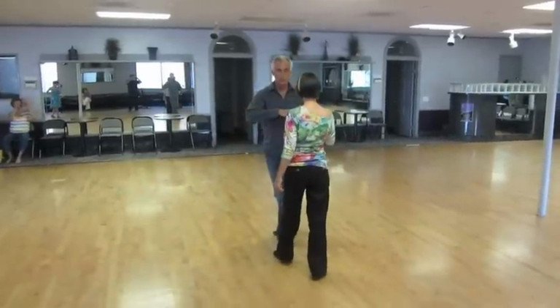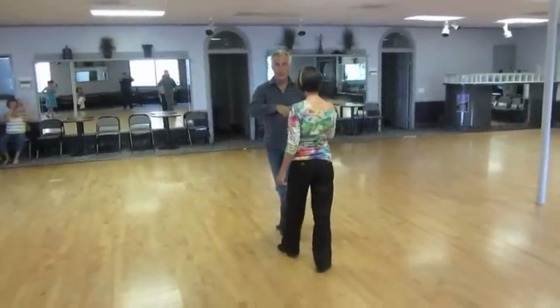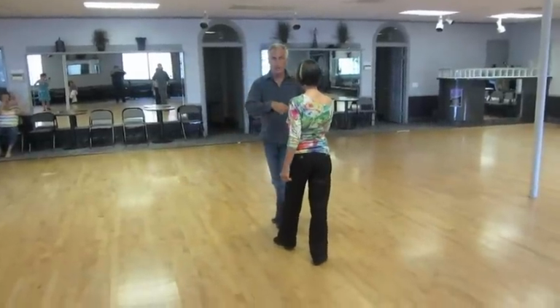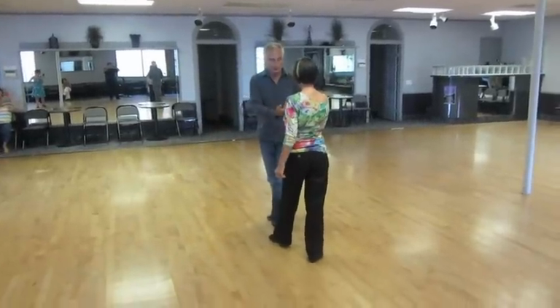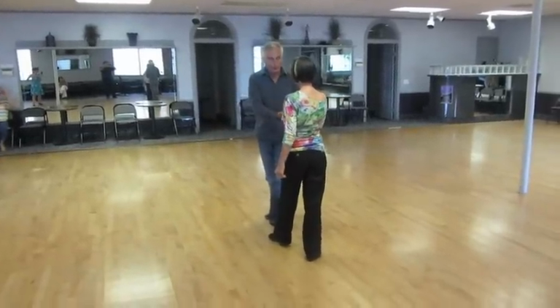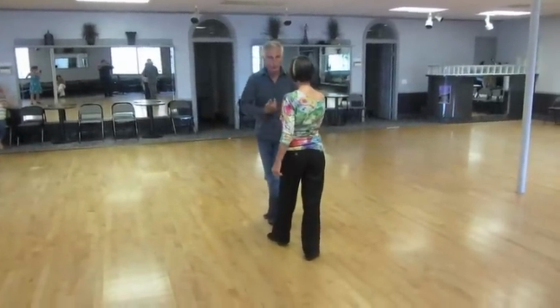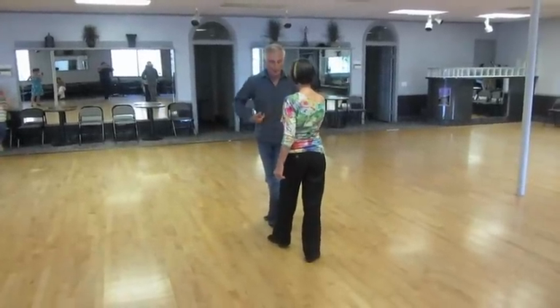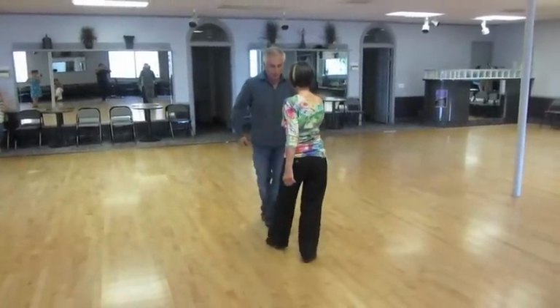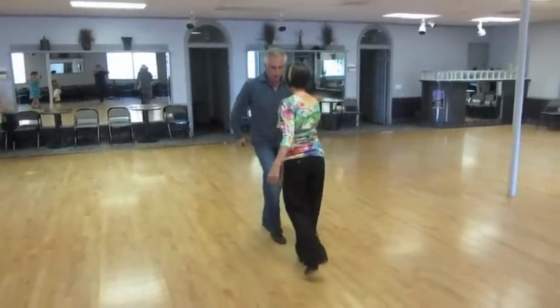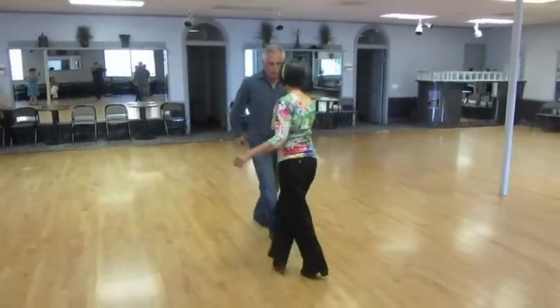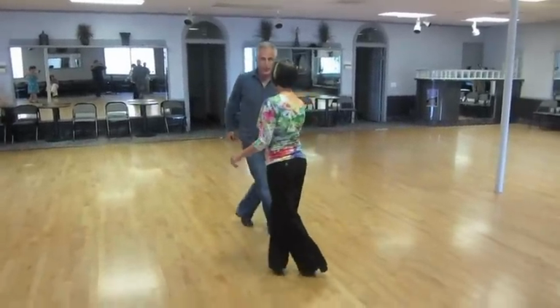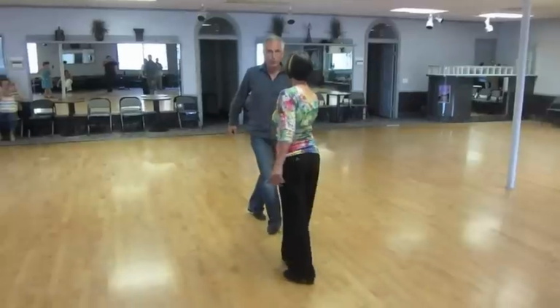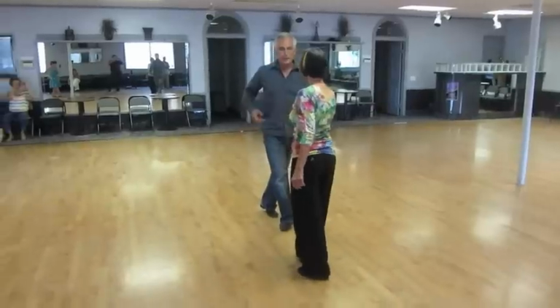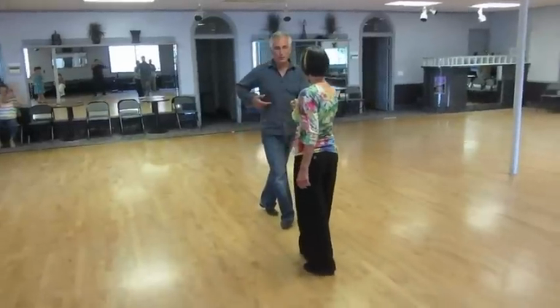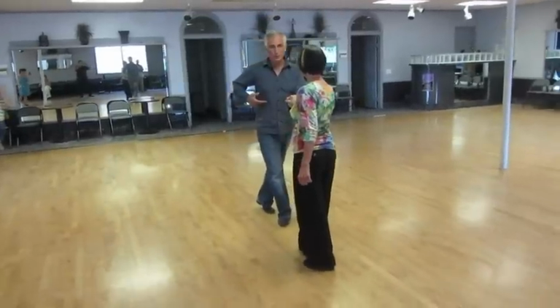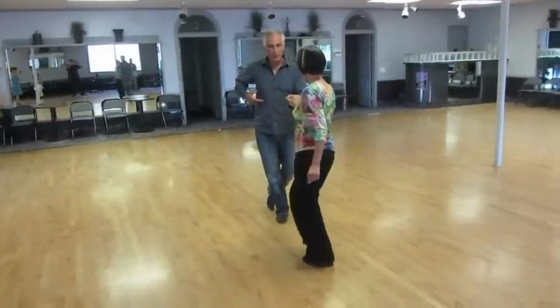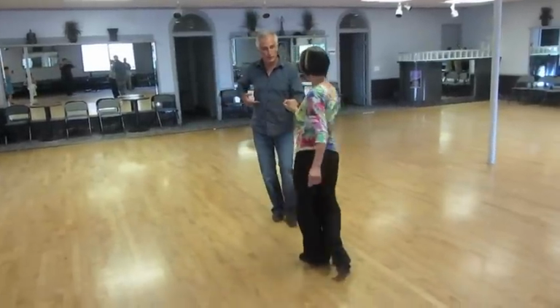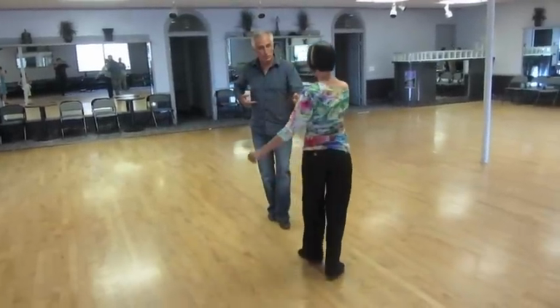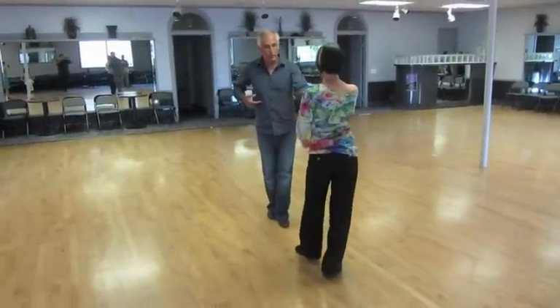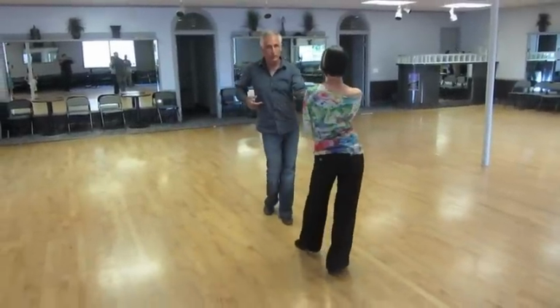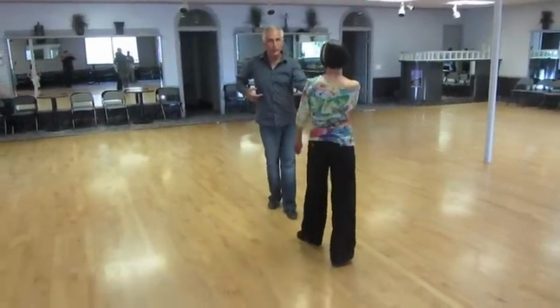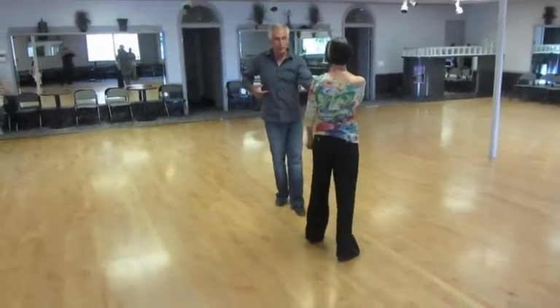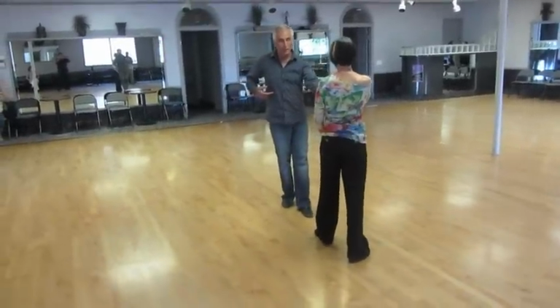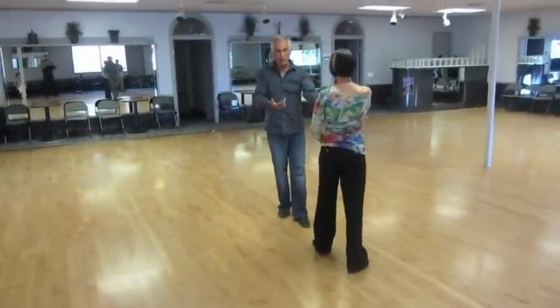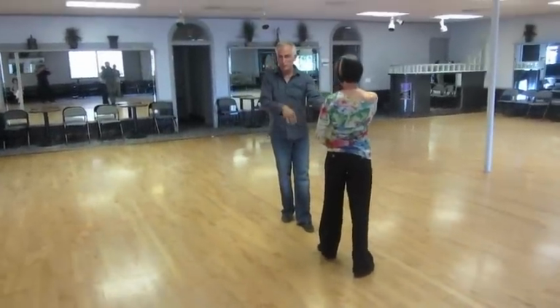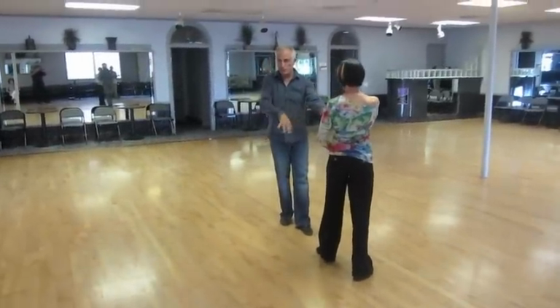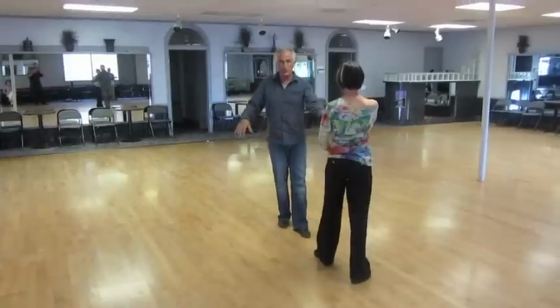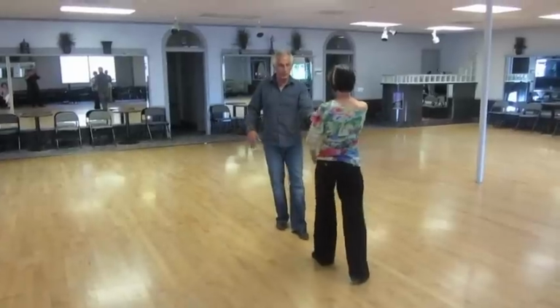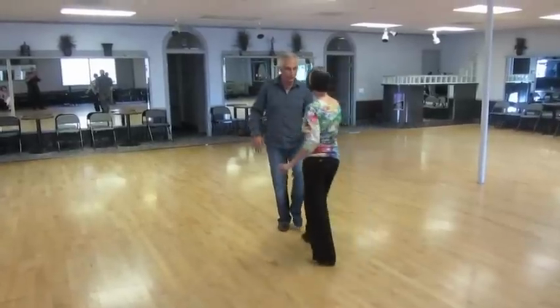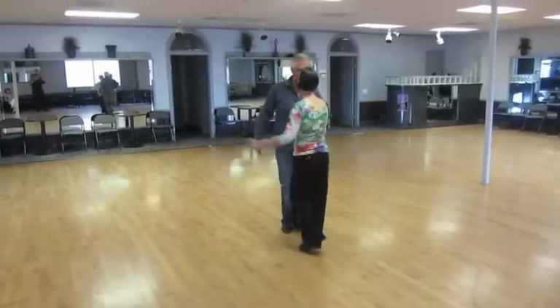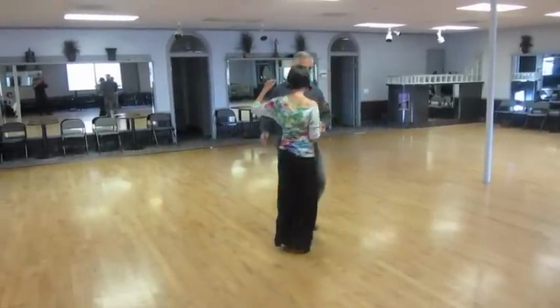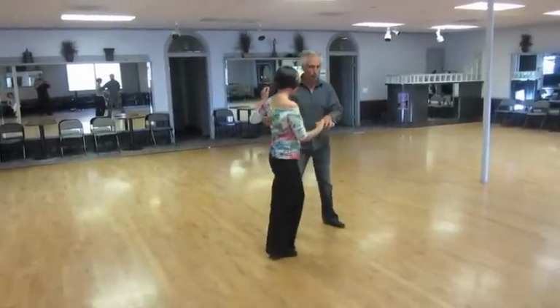She's going to back lock with a little bit of pressure on me, I'm going to lock towards her — four and one. Send her to an open break on counts two, replace to three, bring her forward for a hip twist, and she's going to spring out — four and one.